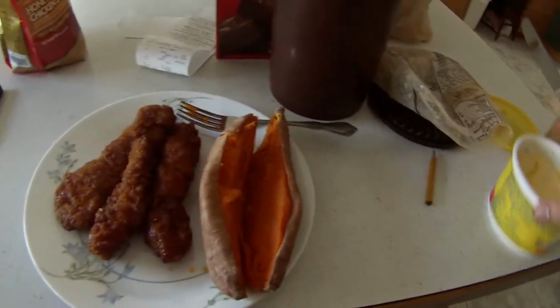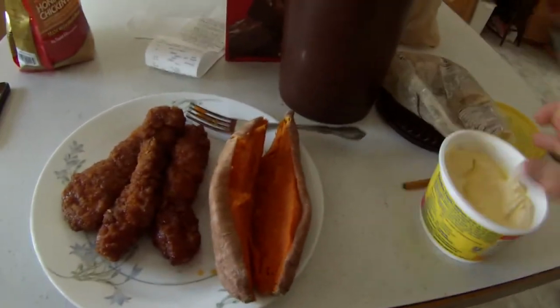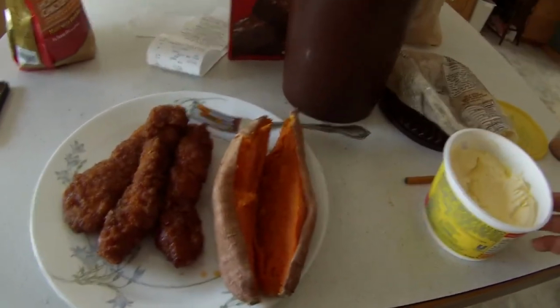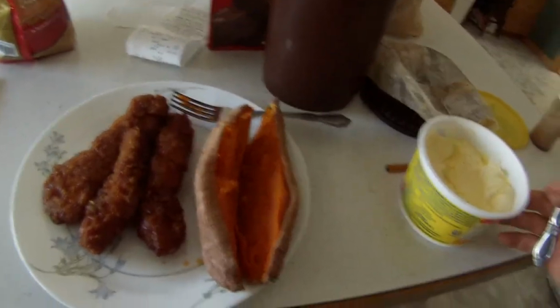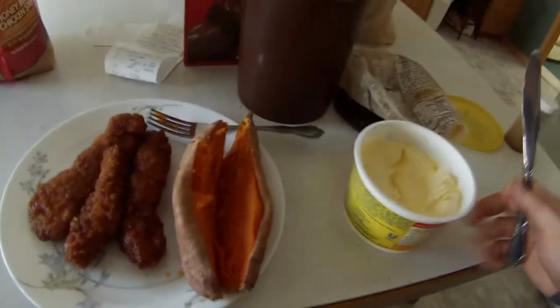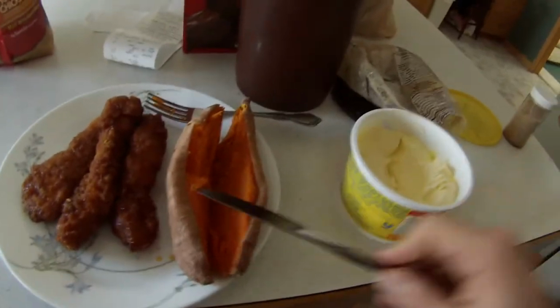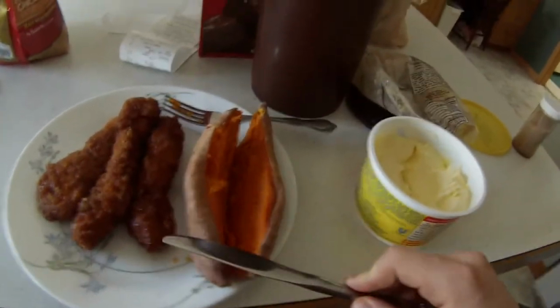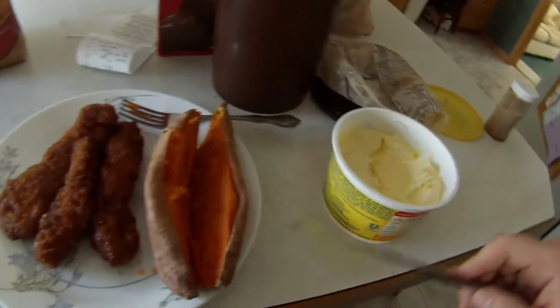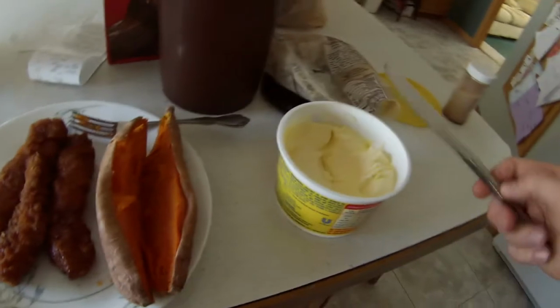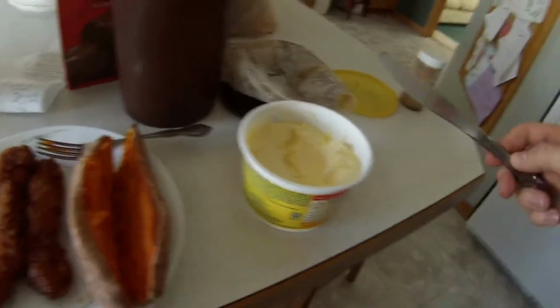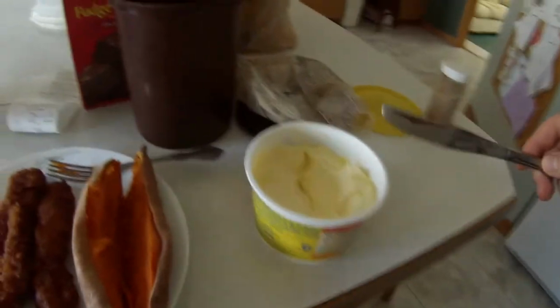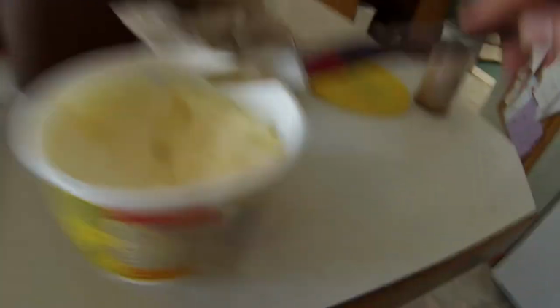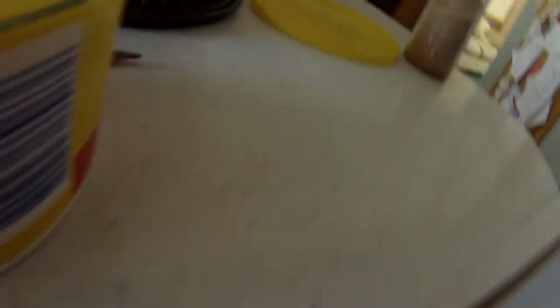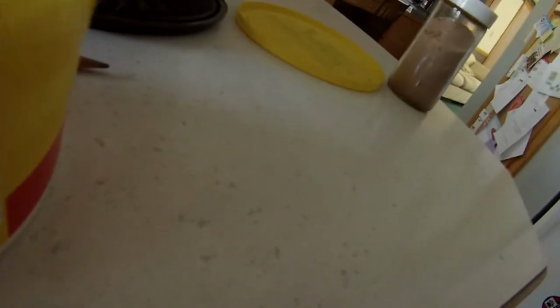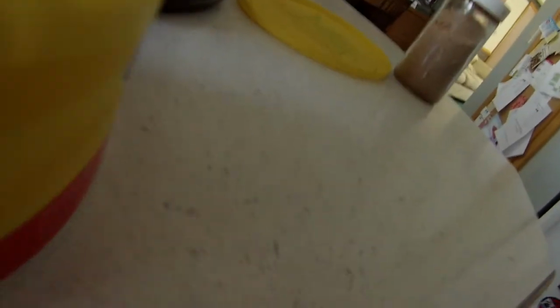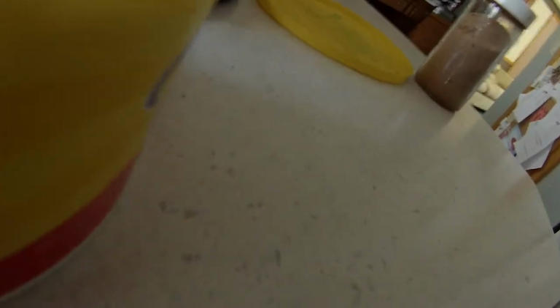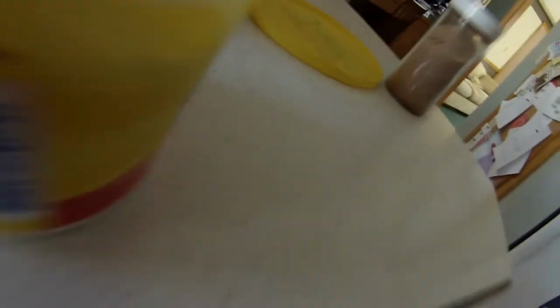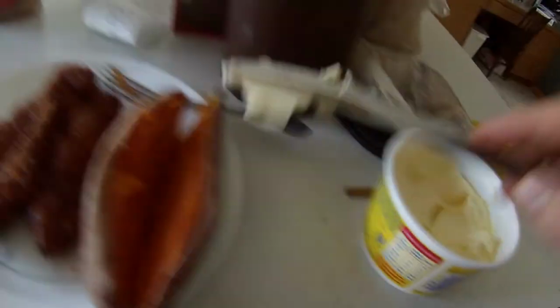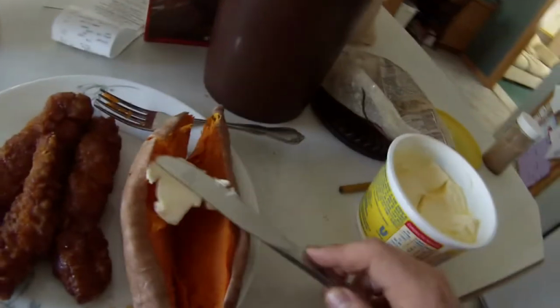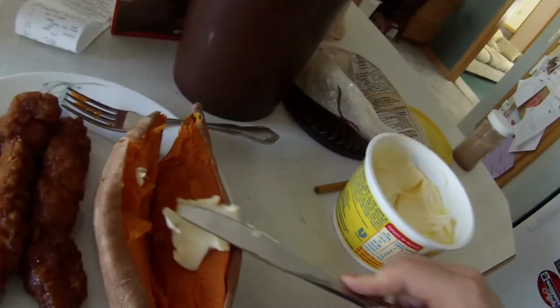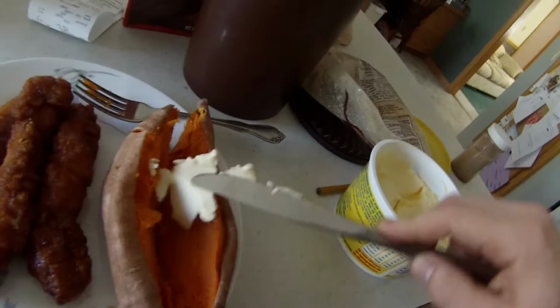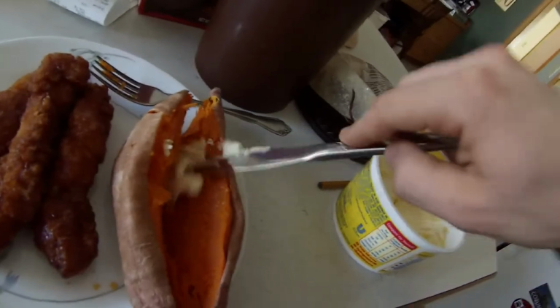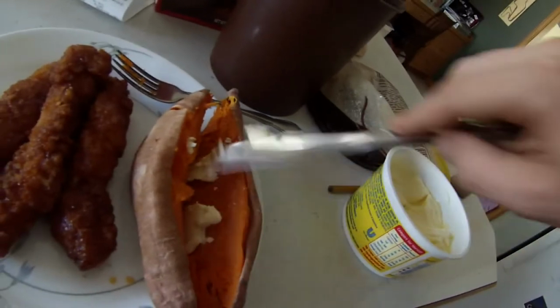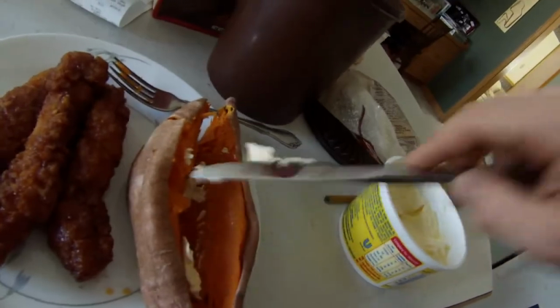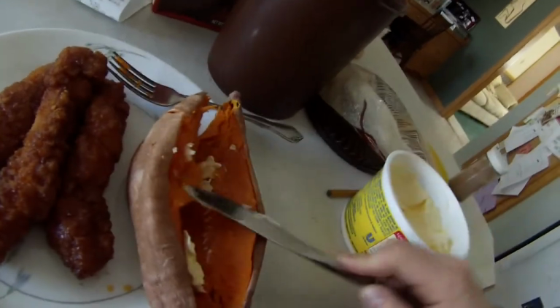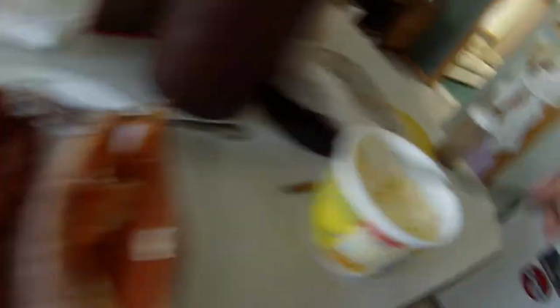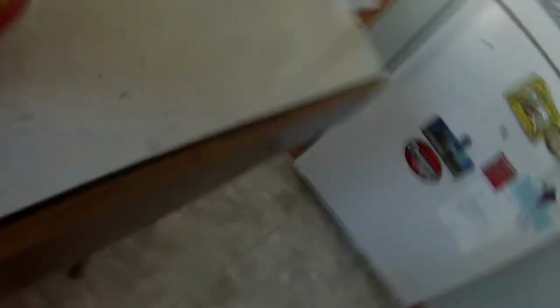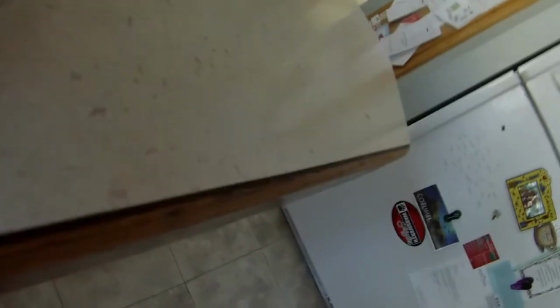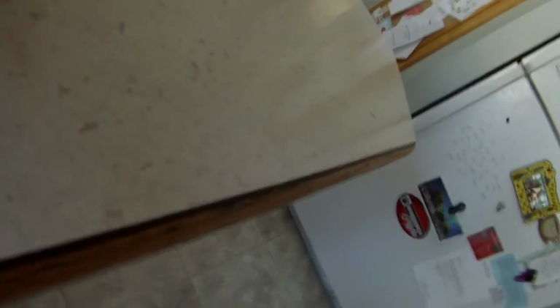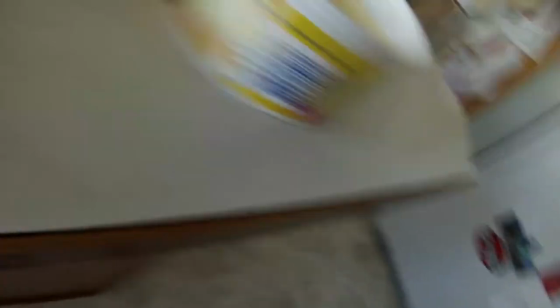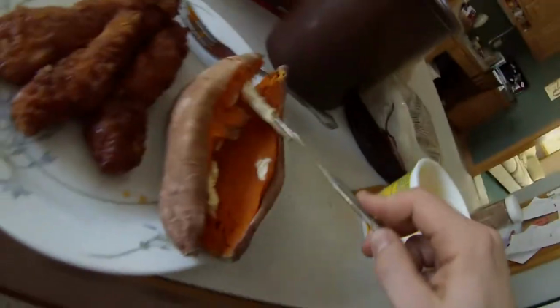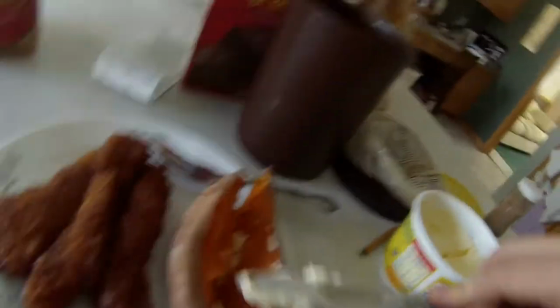The best way — in fact the only way — to eat sweet potatoes and yams is just to pile on this butter. Melt that around. And see, I'm bulking, so it doesn't matter.